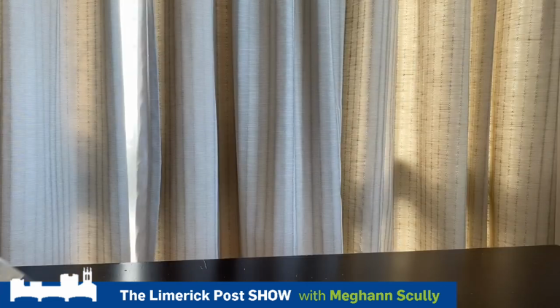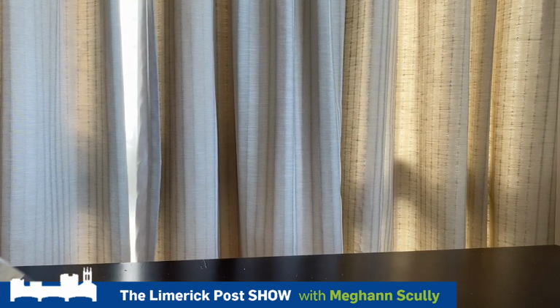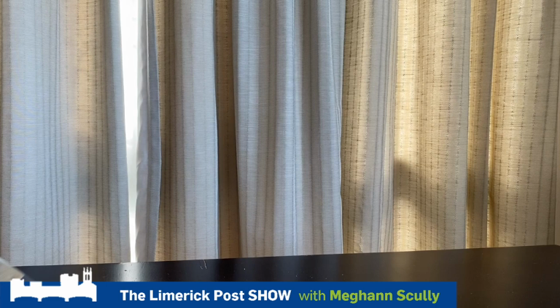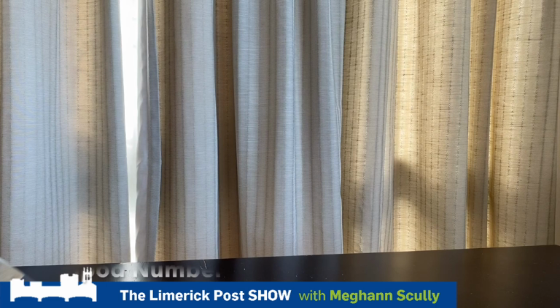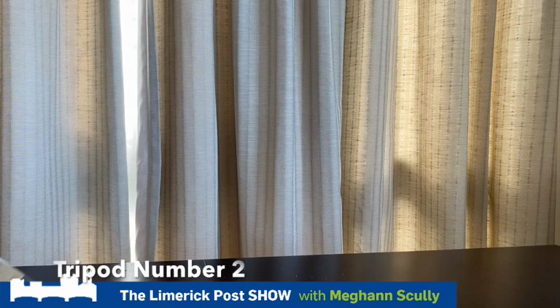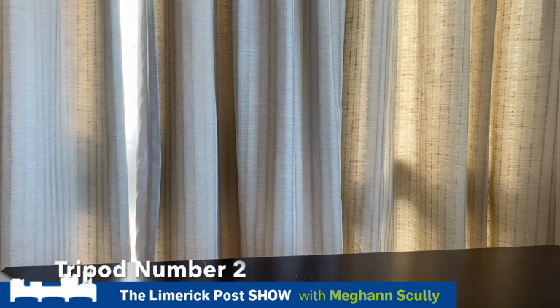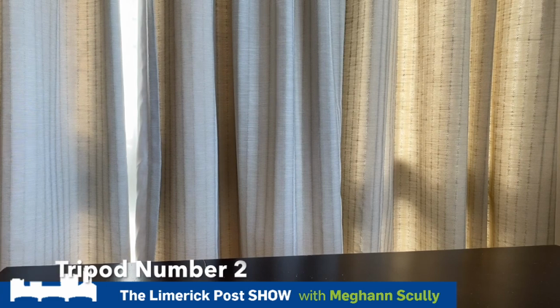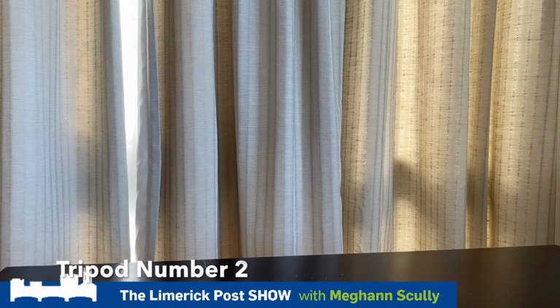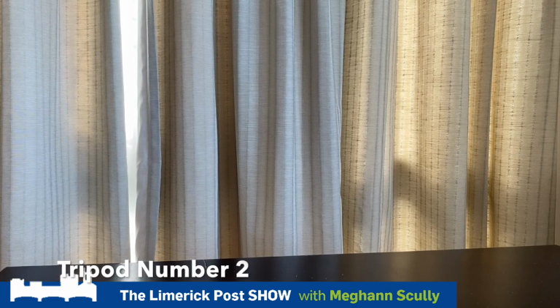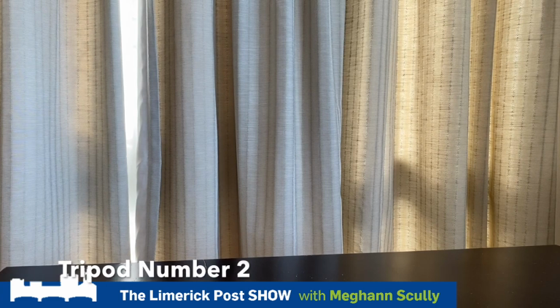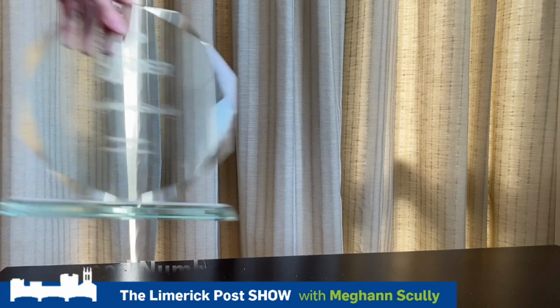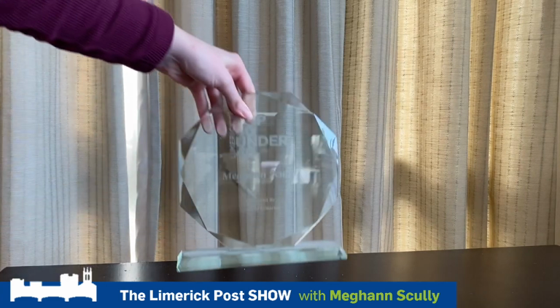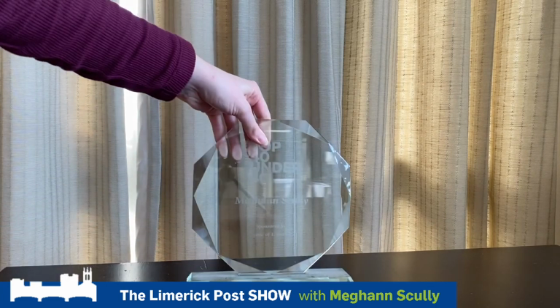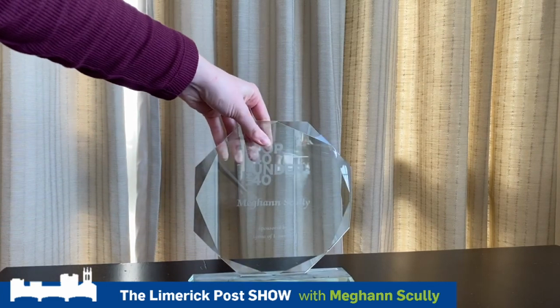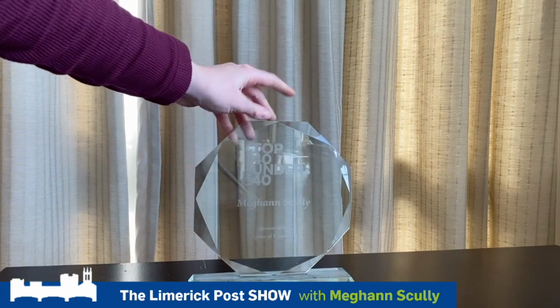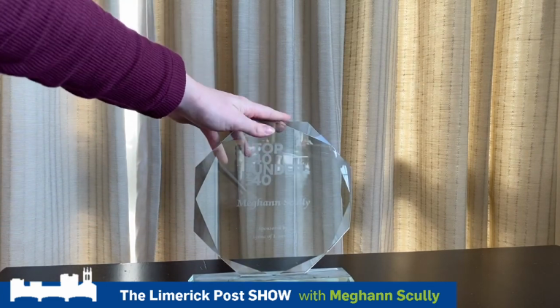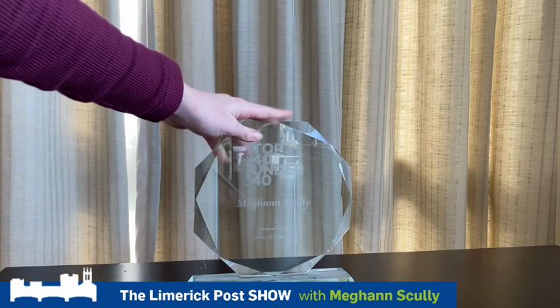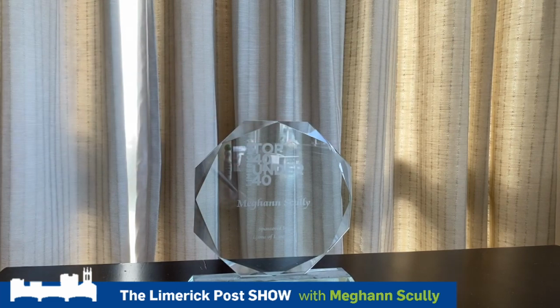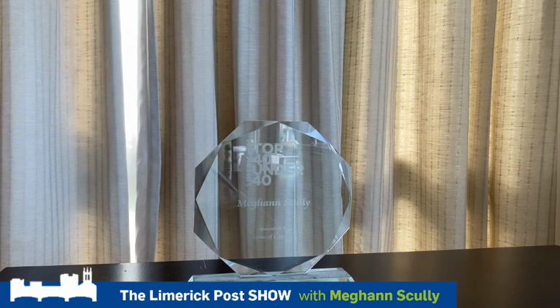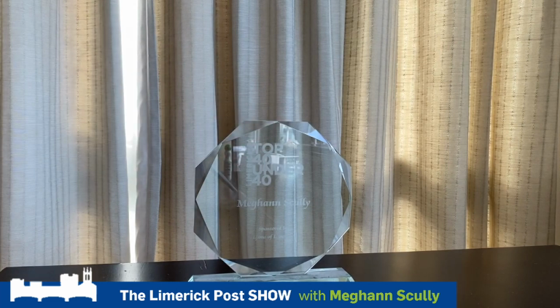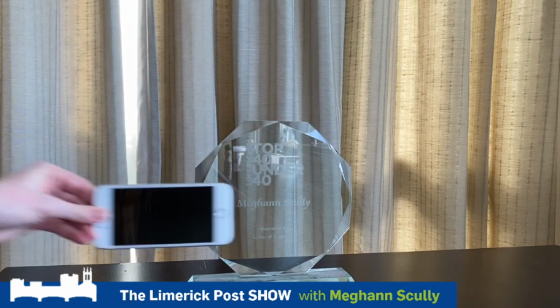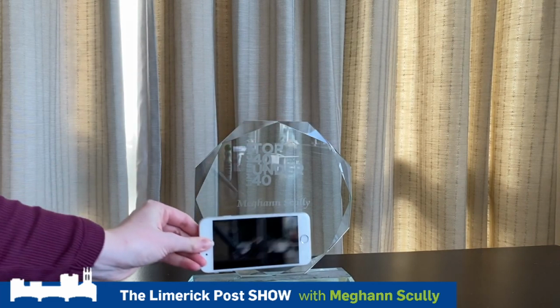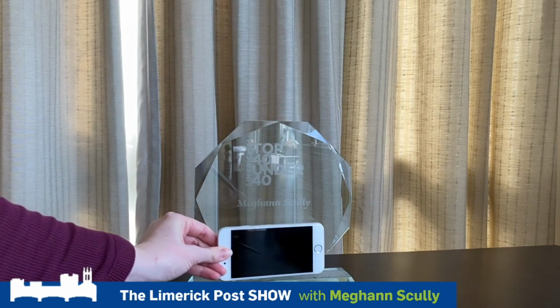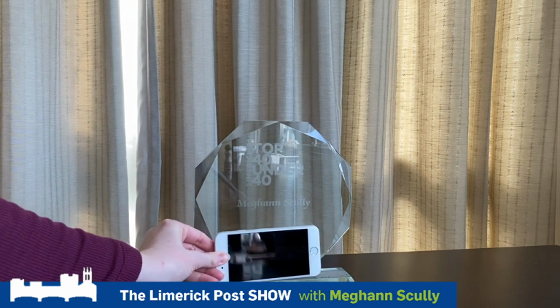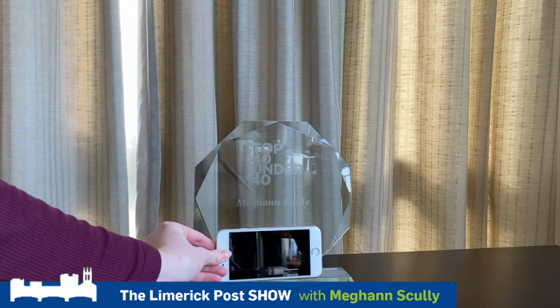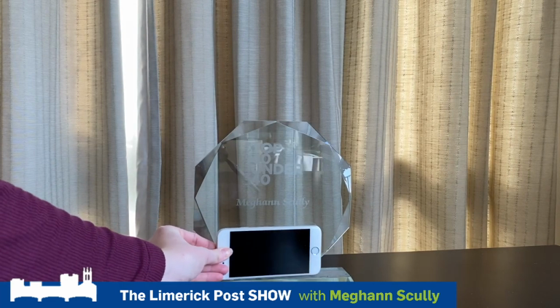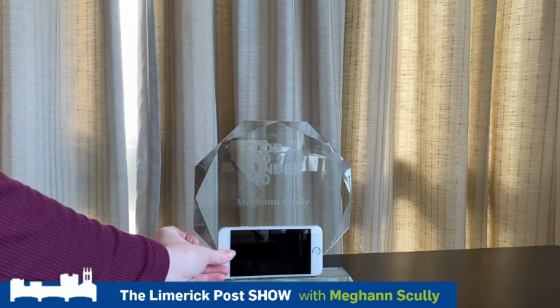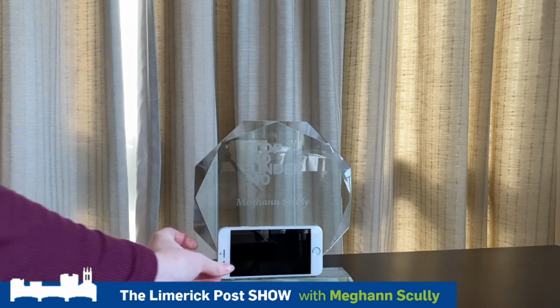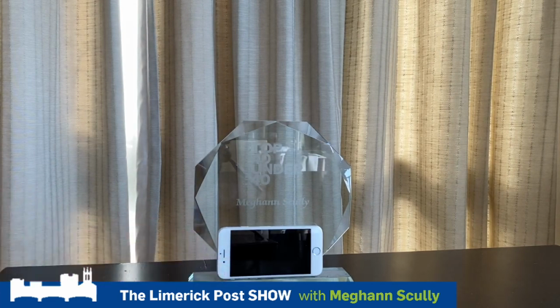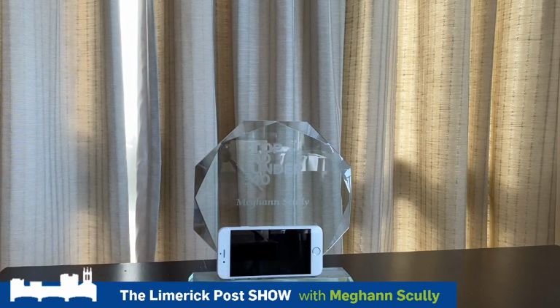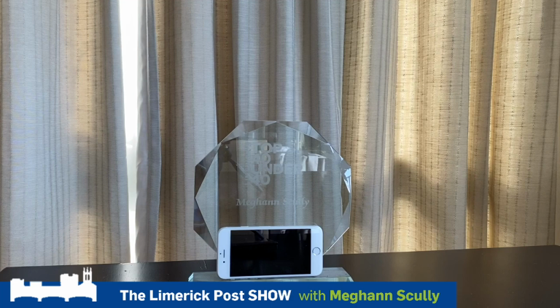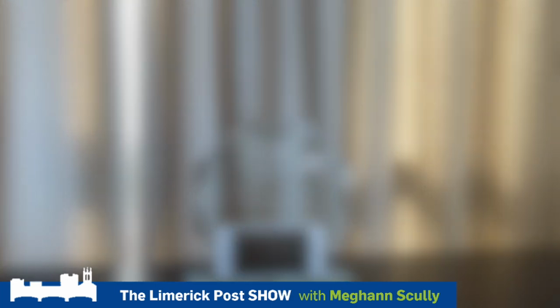Option number two — I found this award that I won a few years ago. It's really sturdy, so what you do is place it there, put the phone up, and there you go — hit record.